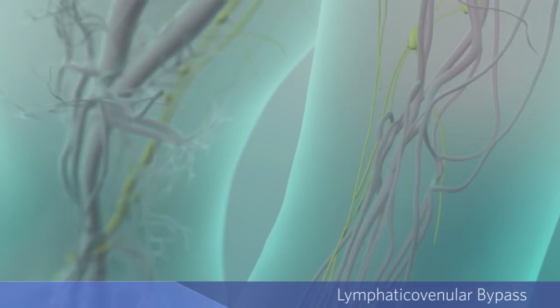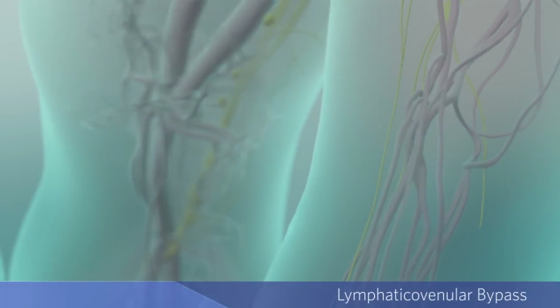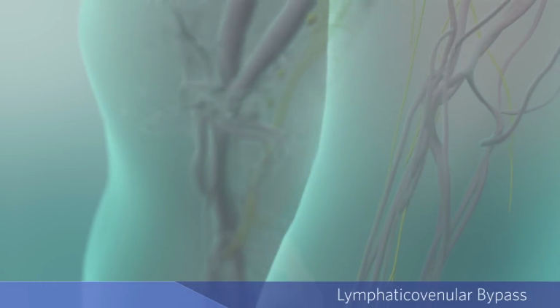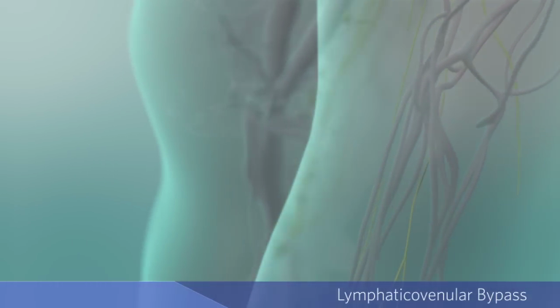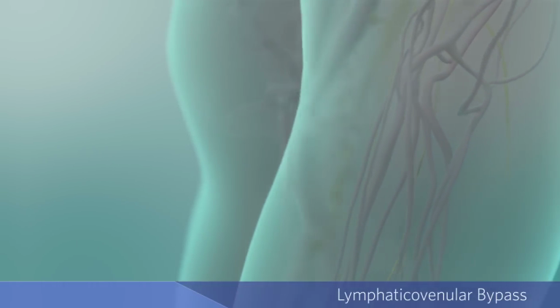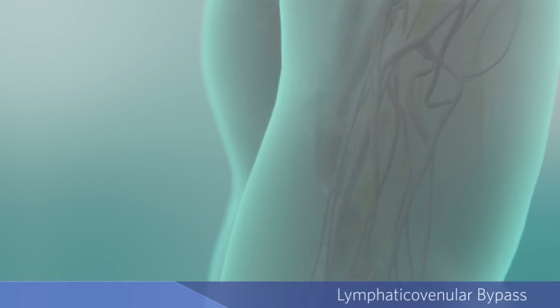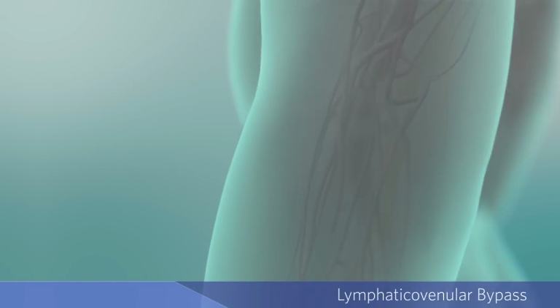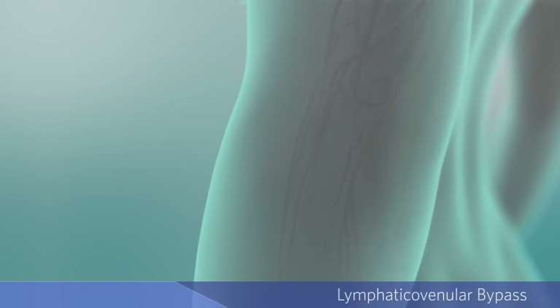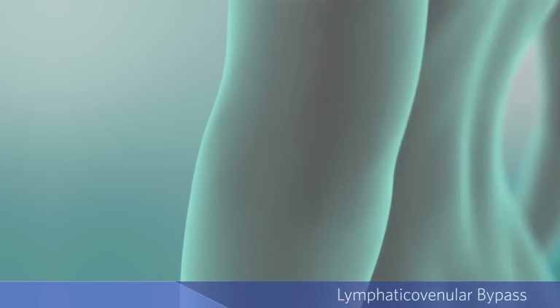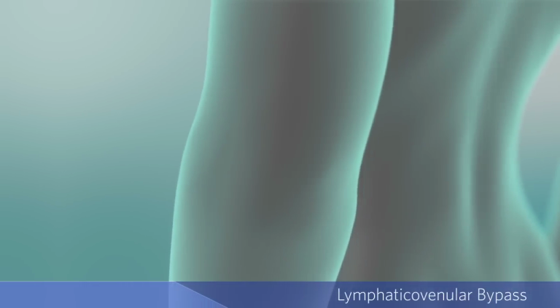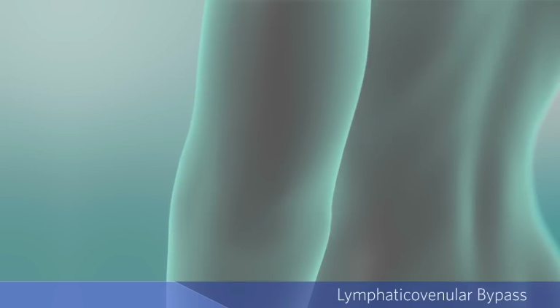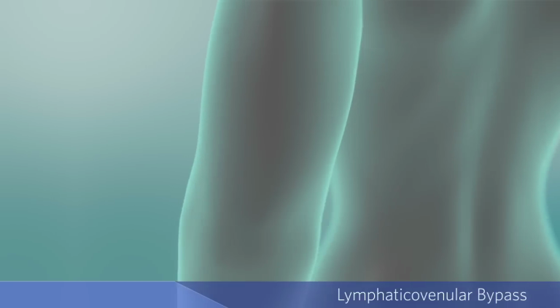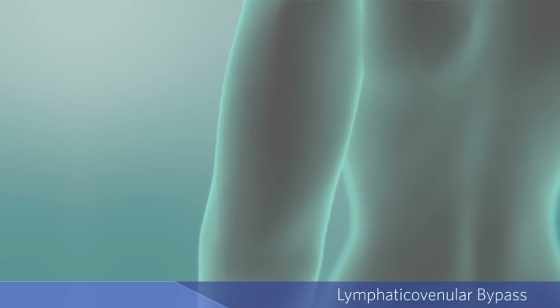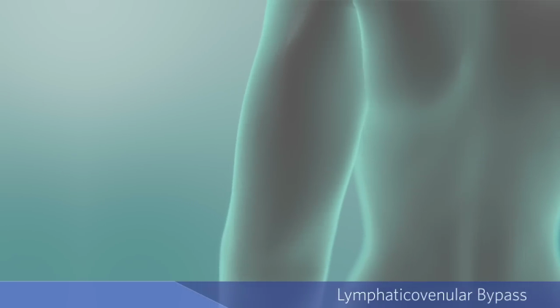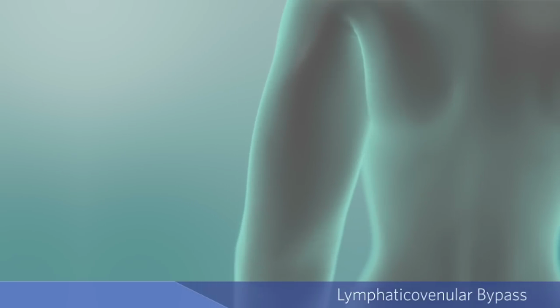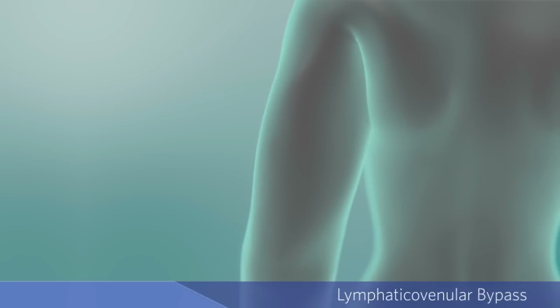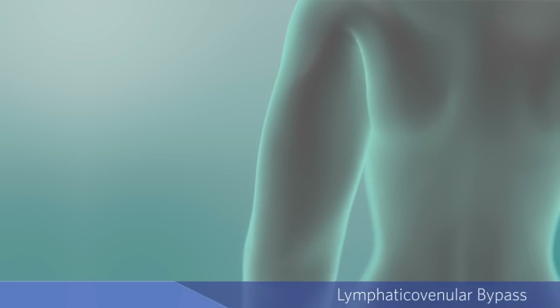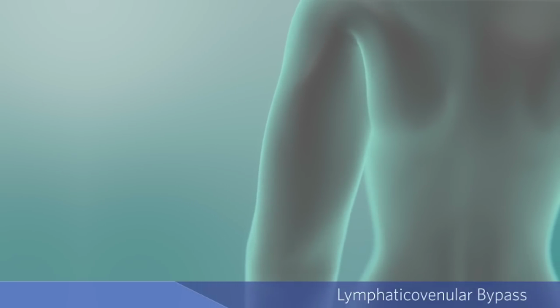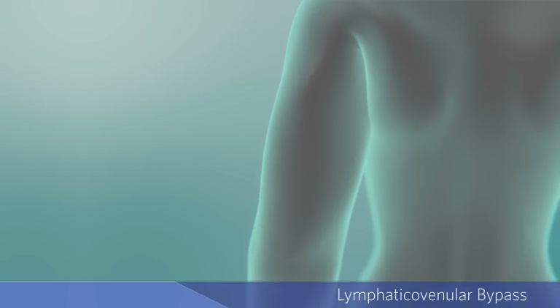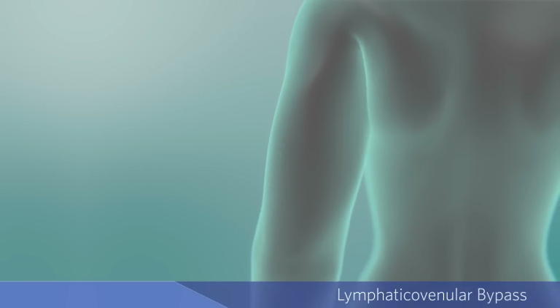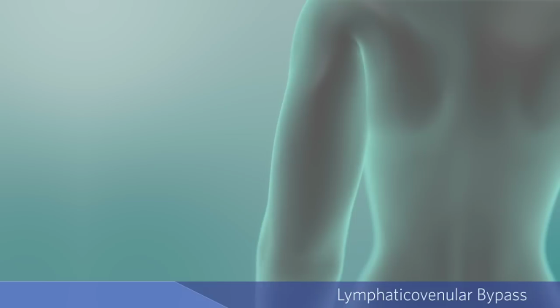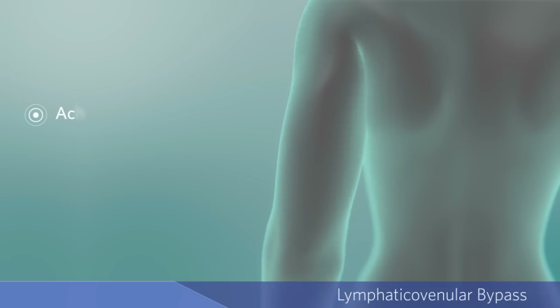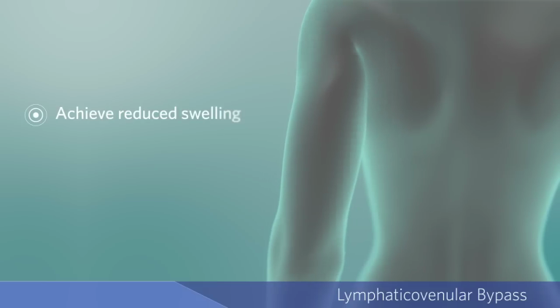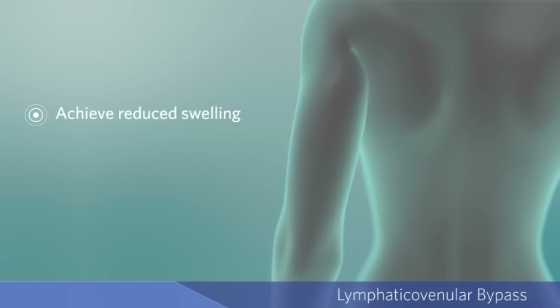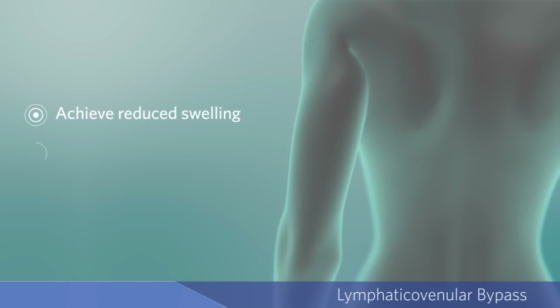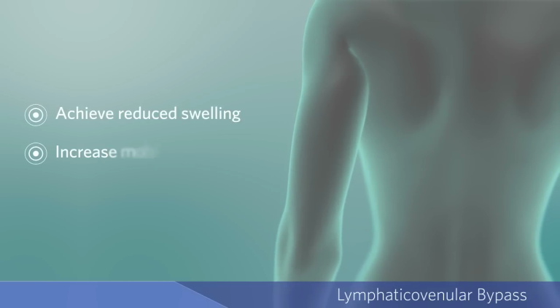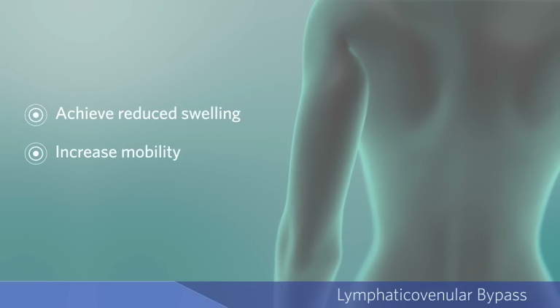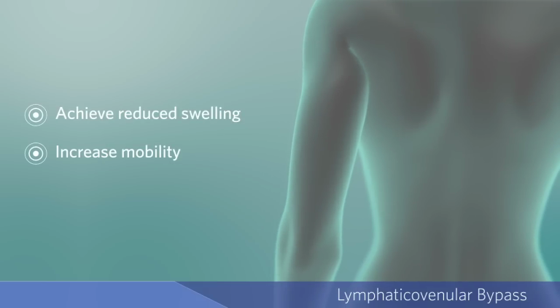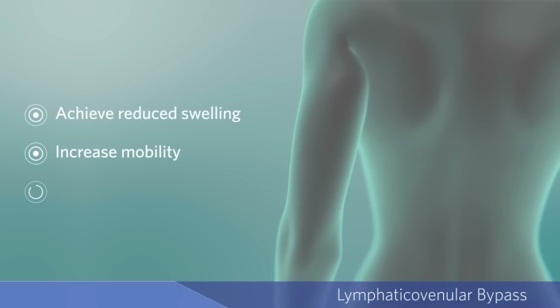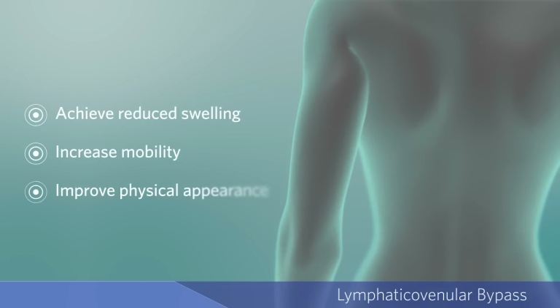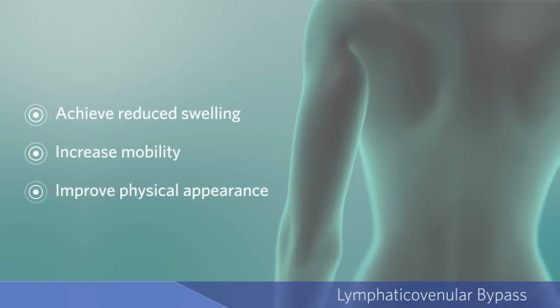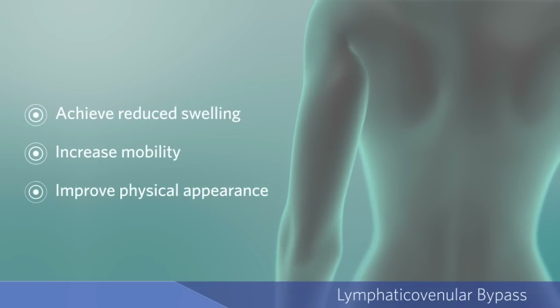After surgery, physical therapy is continued to help improve the flow of lymphatic fluid in the affected area as the body heals, with a goal to achieve reduced swelling, increased mobility, and improved physical appearance.